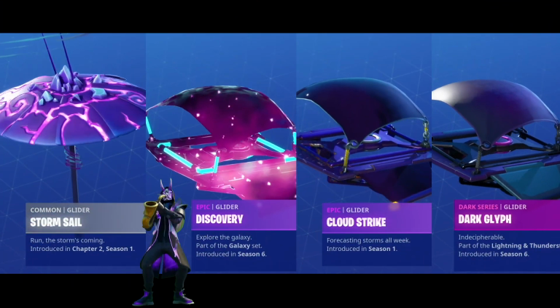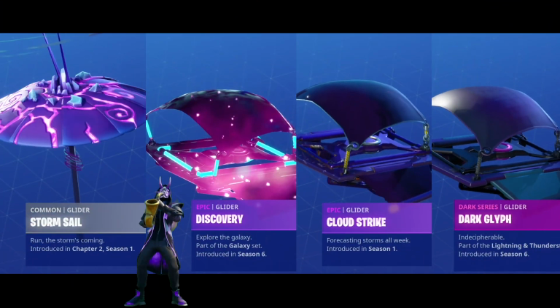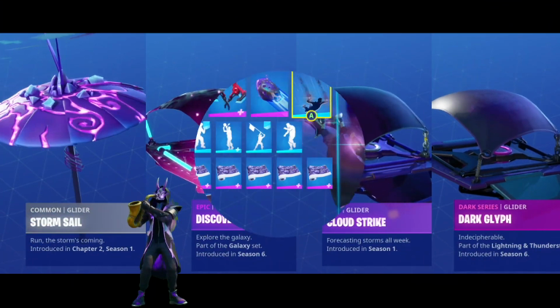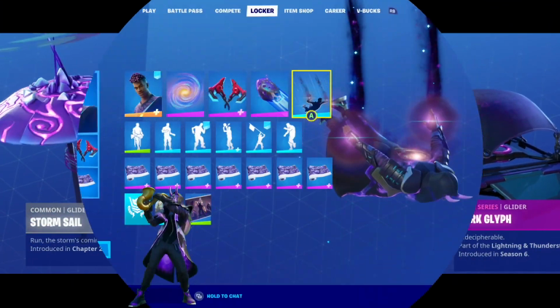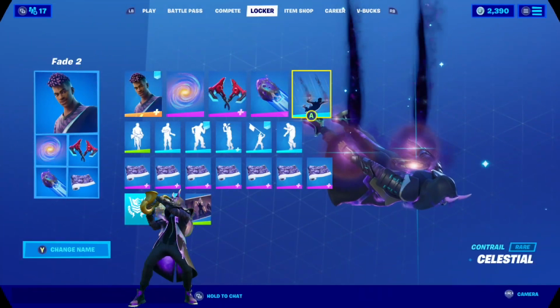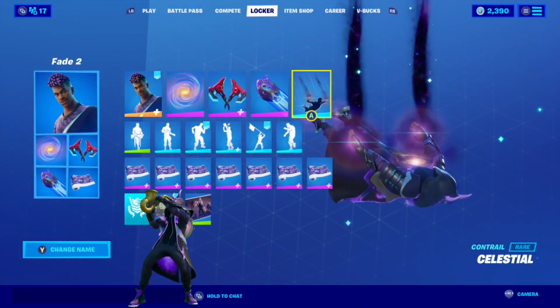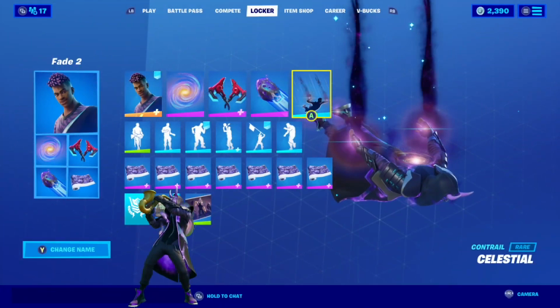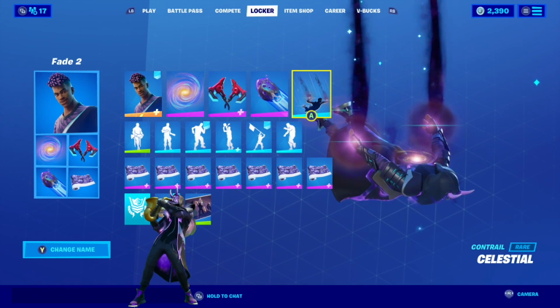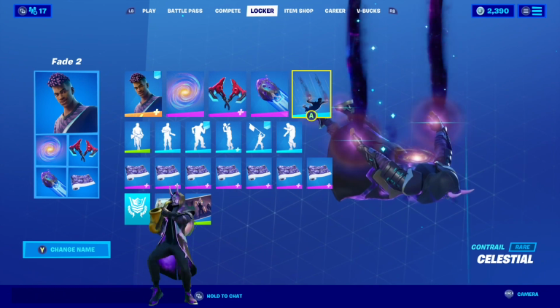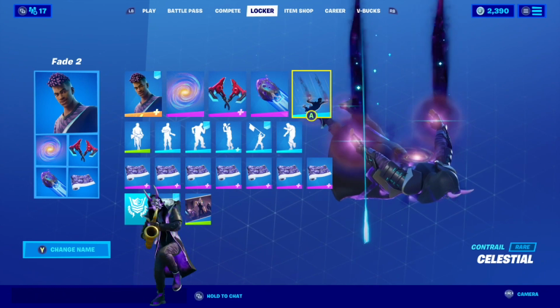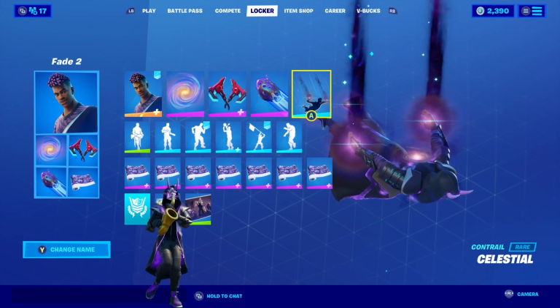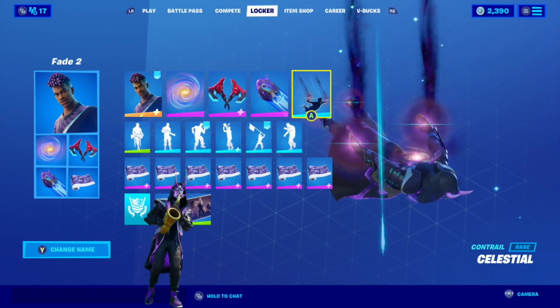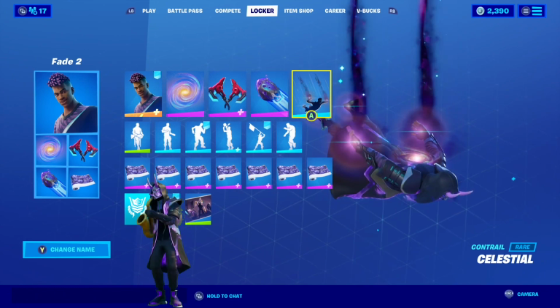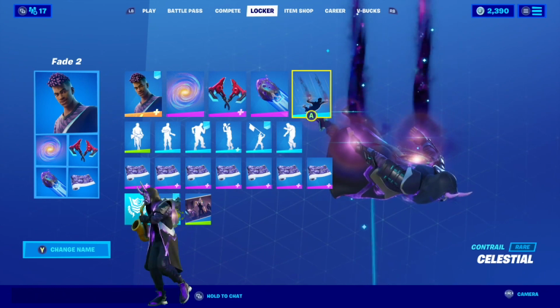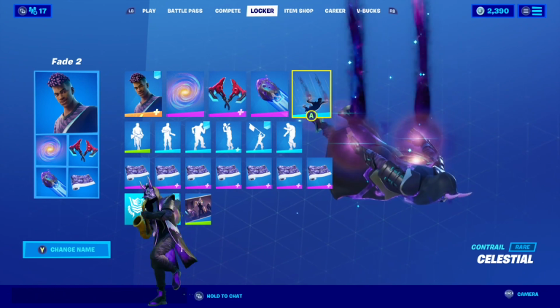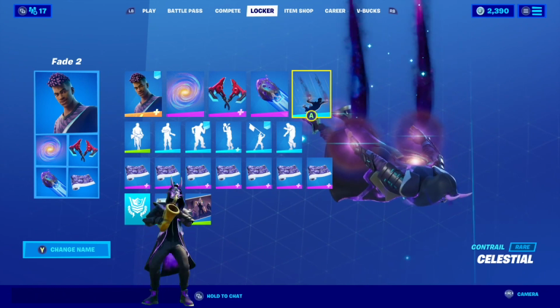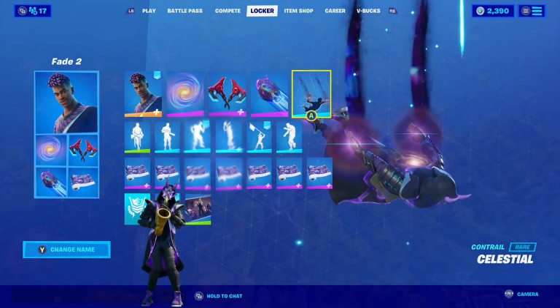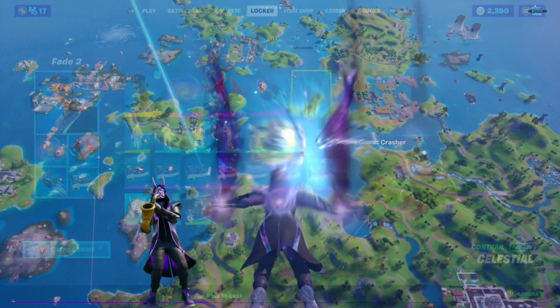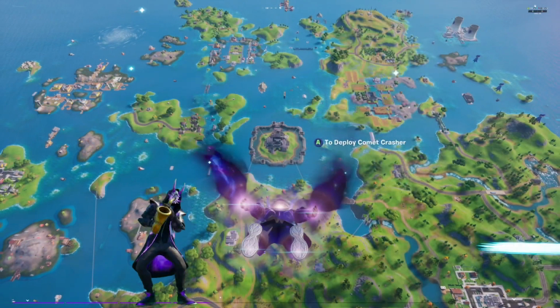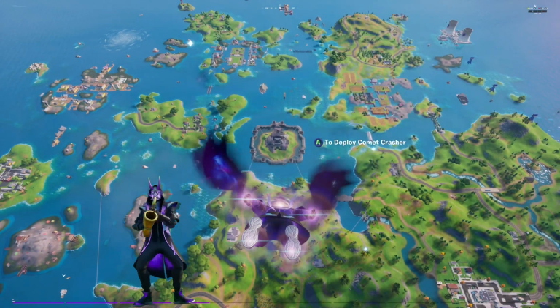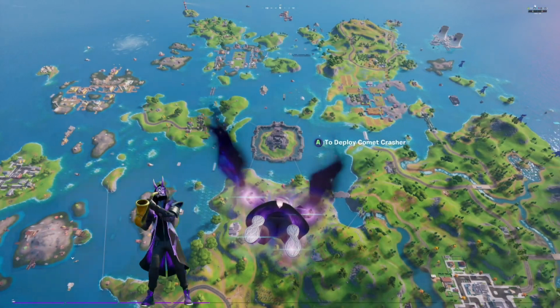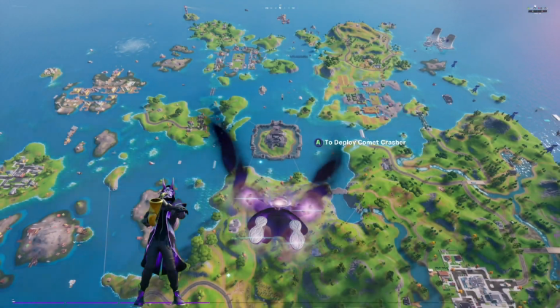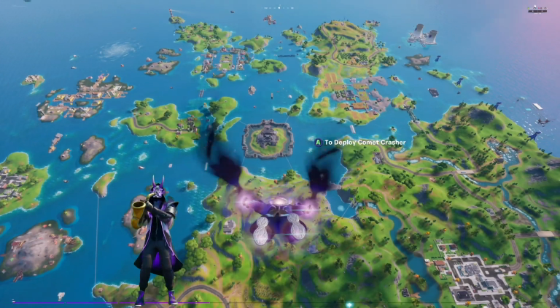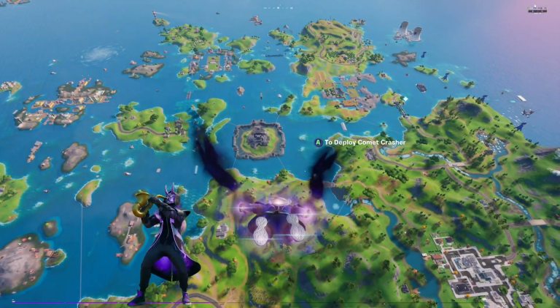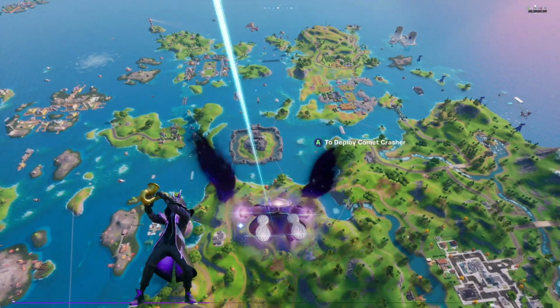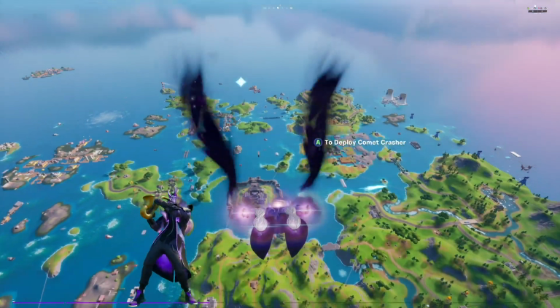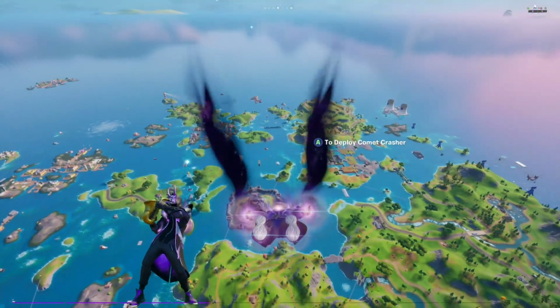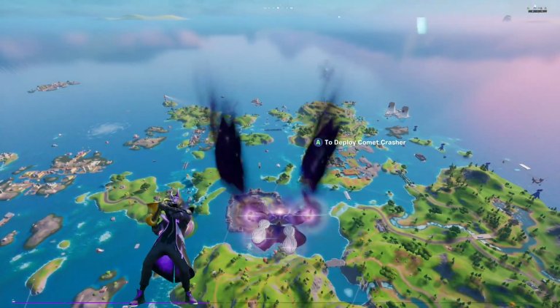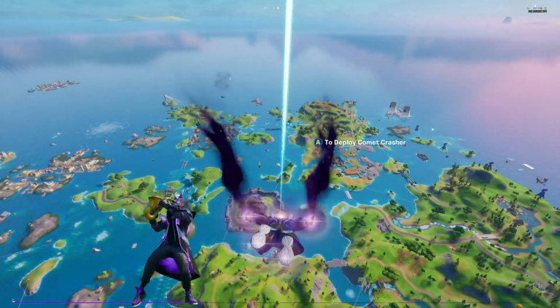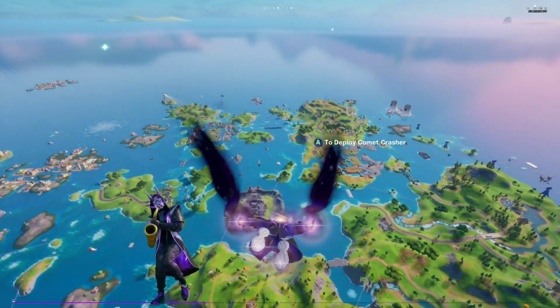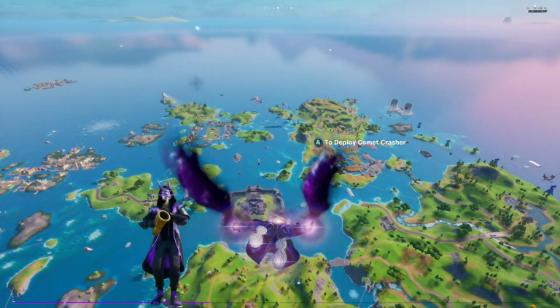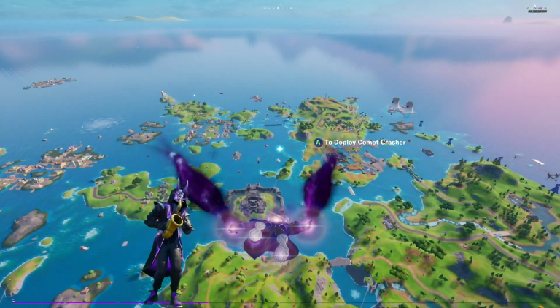For the contrail, I went with Celestial from Season 9. This was one of the nicest looking contrails that we've gotten from a battle pass. It combos really well with any space or purple-themed skins, and Fade is no exception to that.